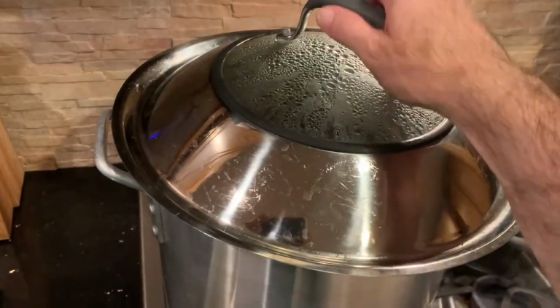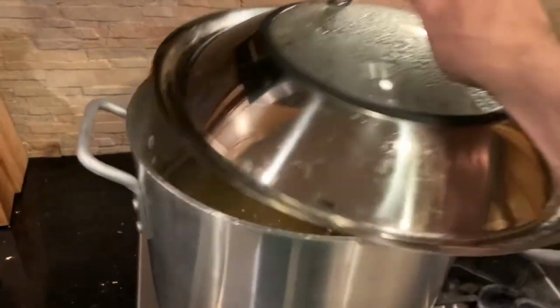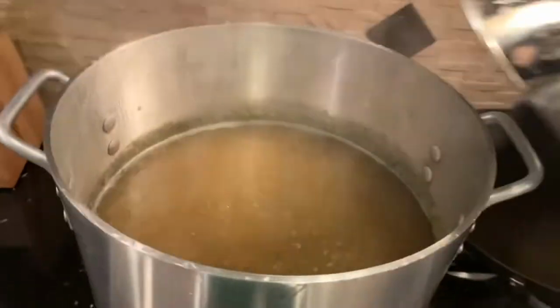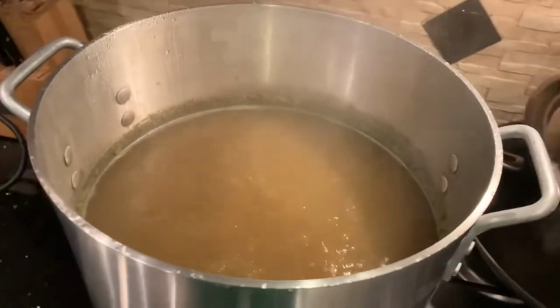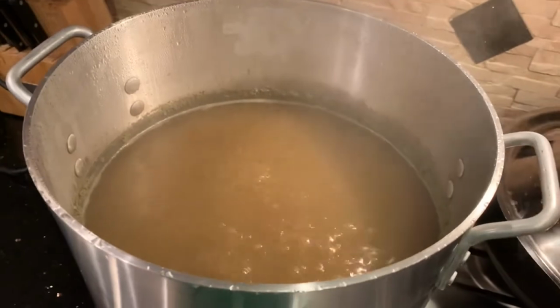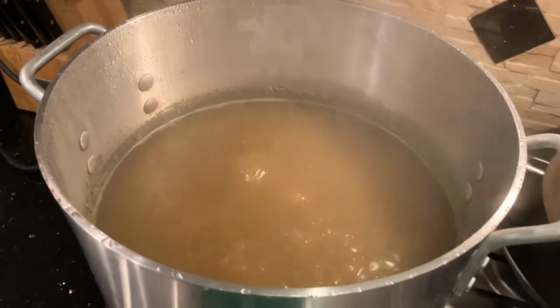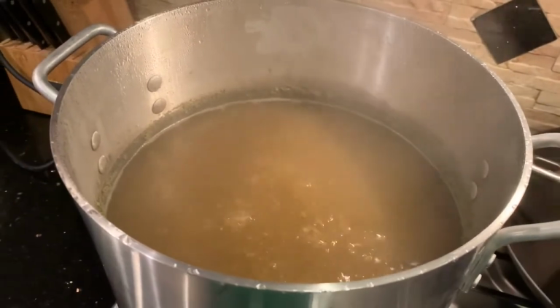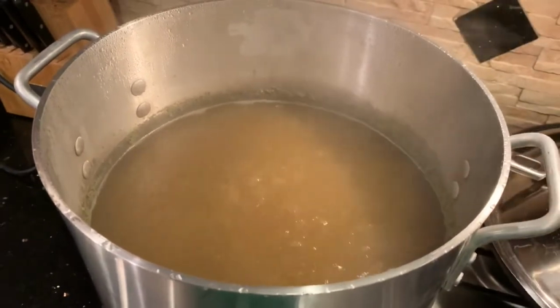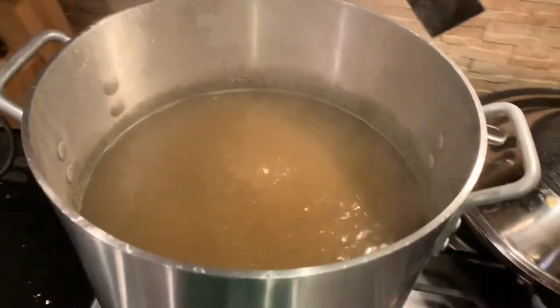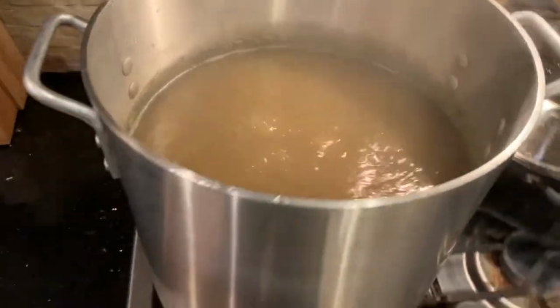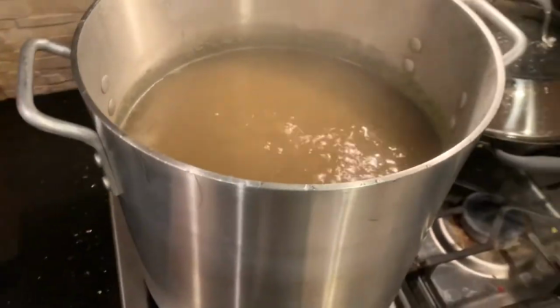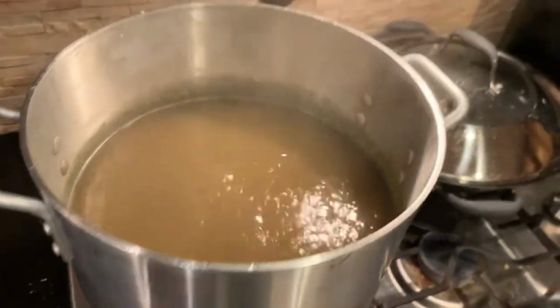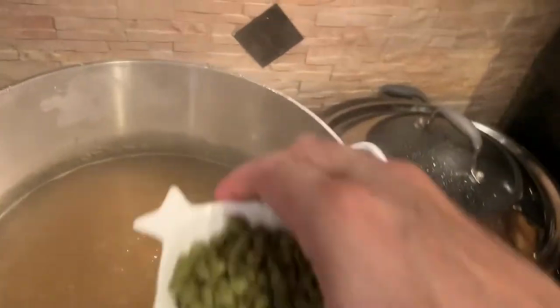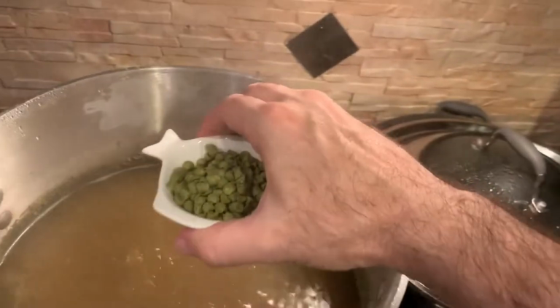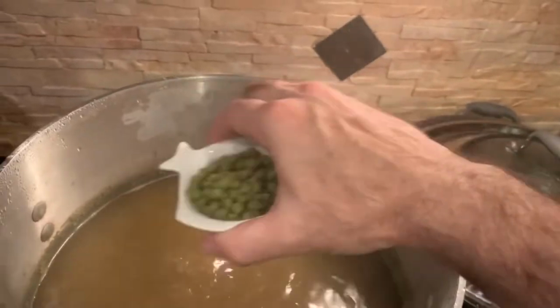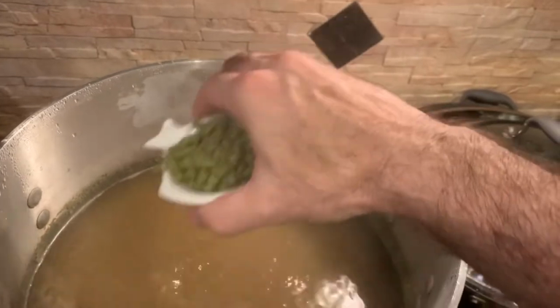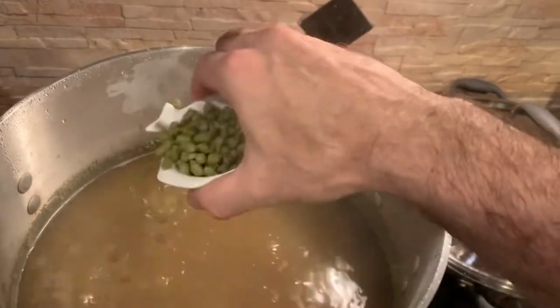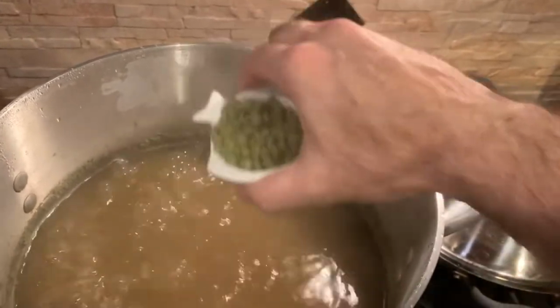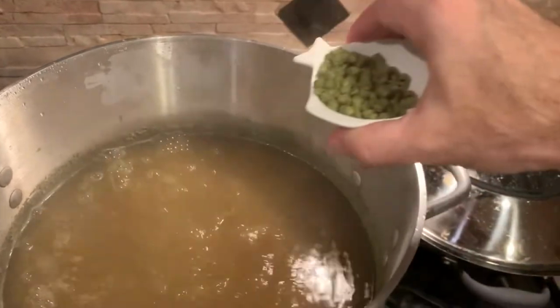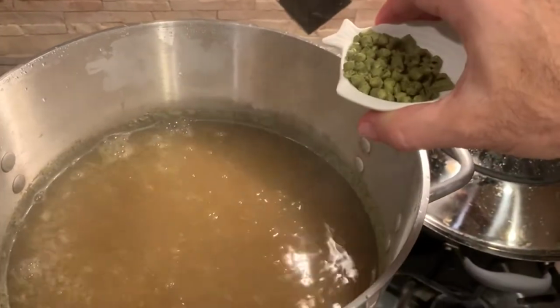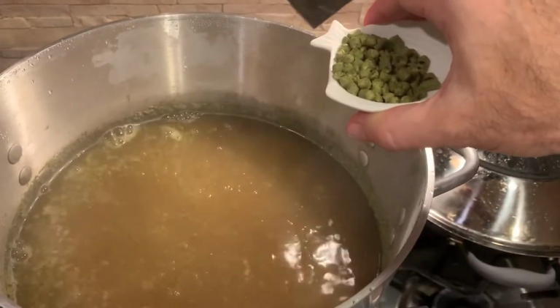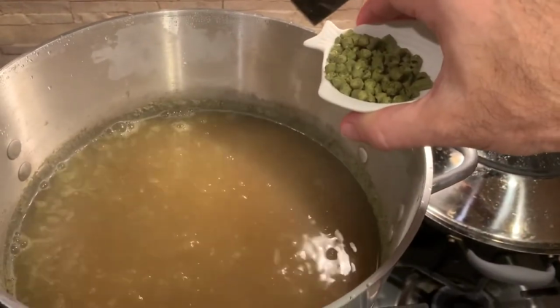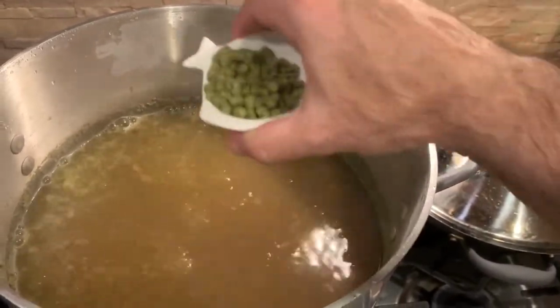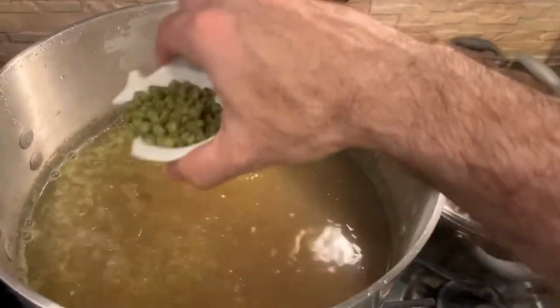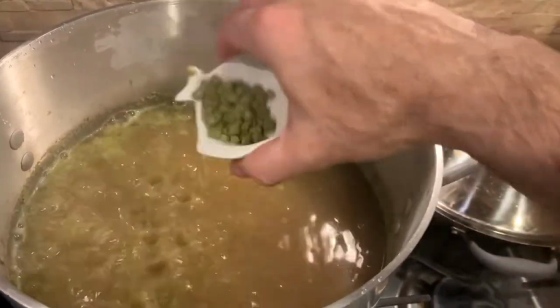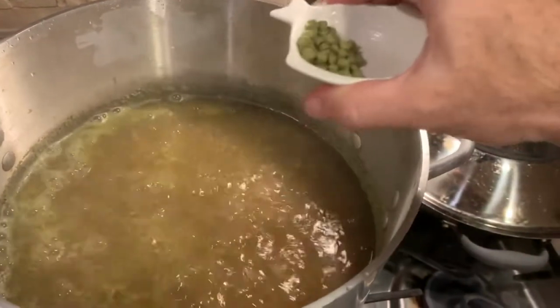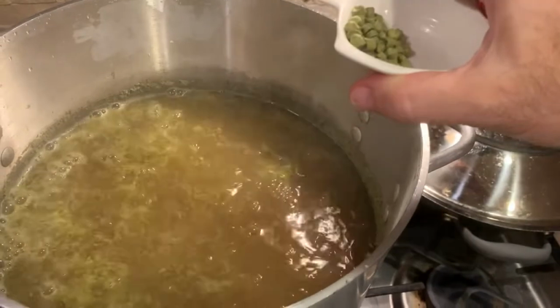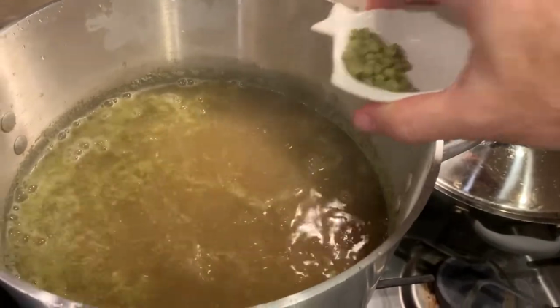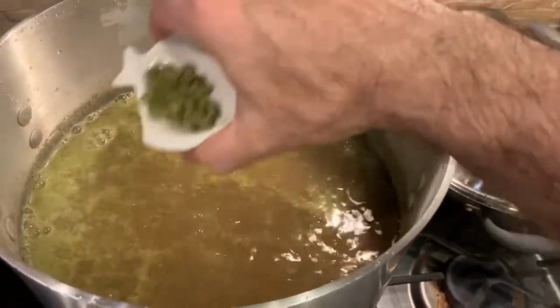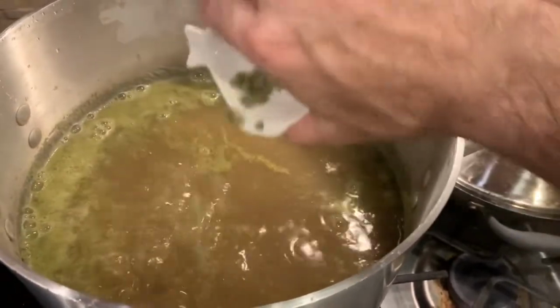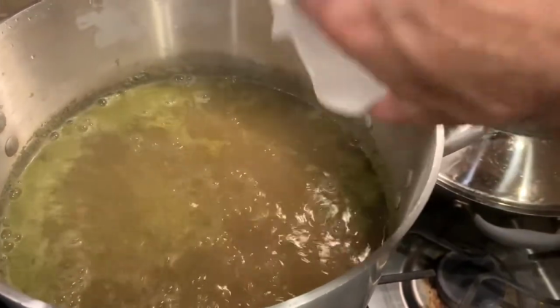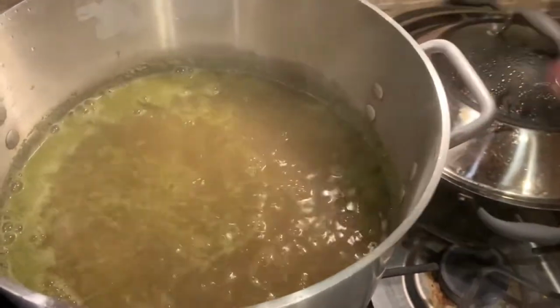We've been boiling for 40 minutes, so there's 20 minutes left in our boil. We're gonna add the second hop addition now — the Tettnanger hops. Just being careful this thing doesn't boil over. I've got the heat a little lower so hopefully that'll help.